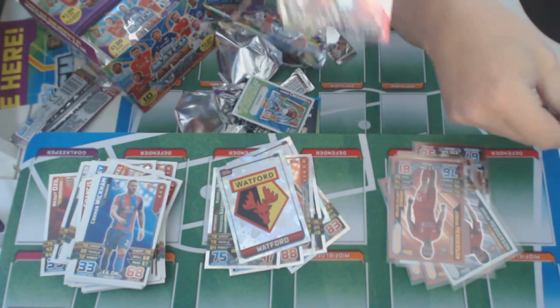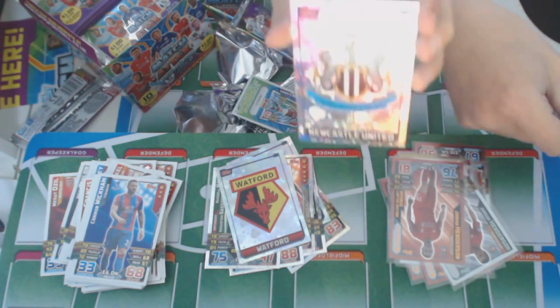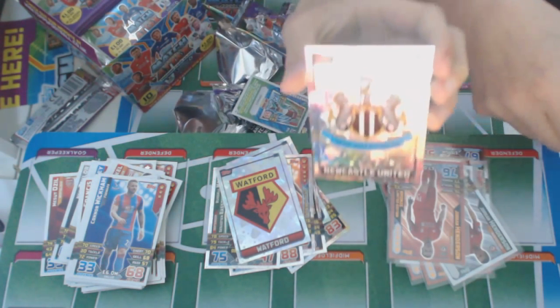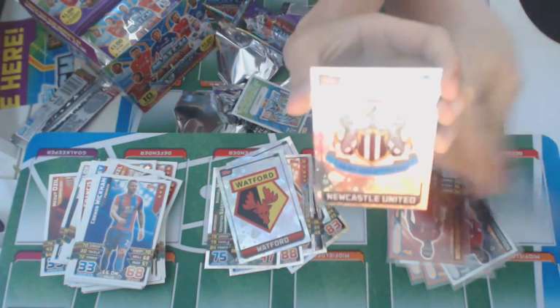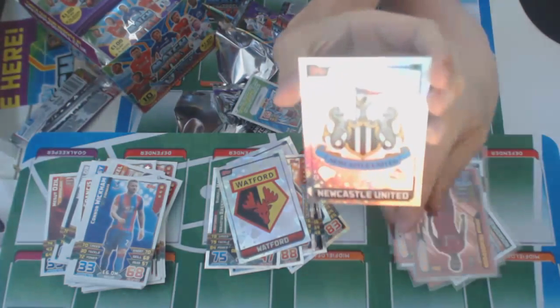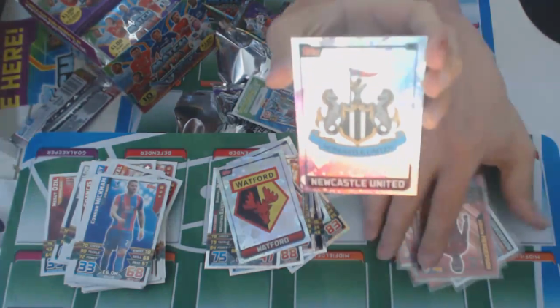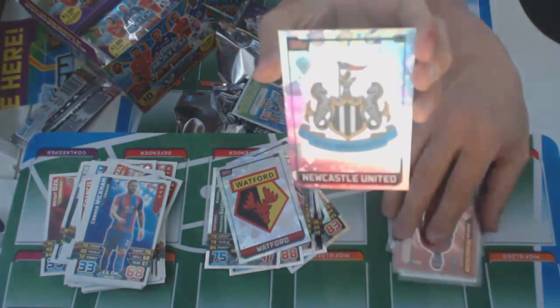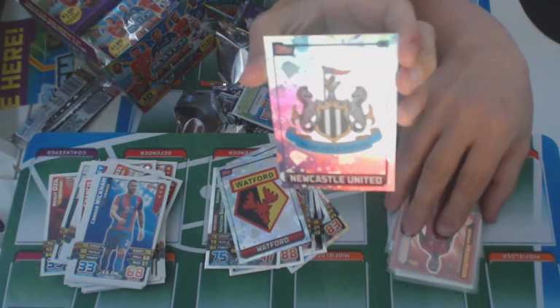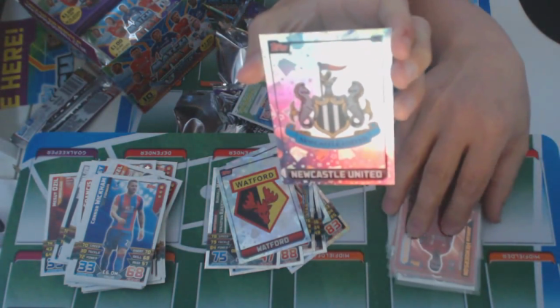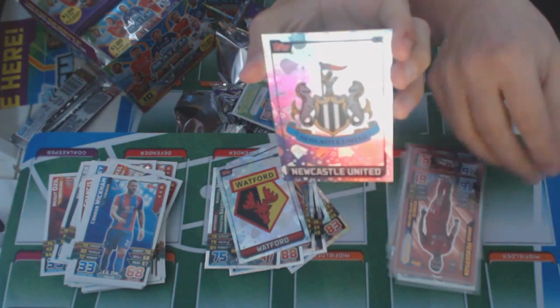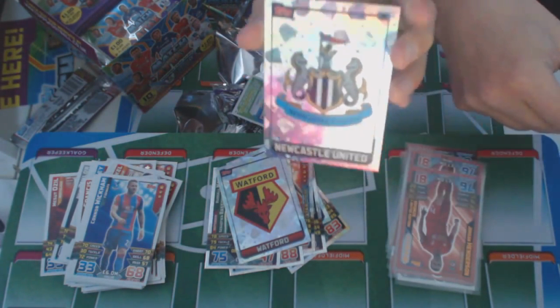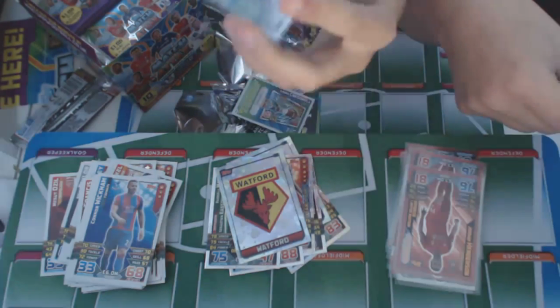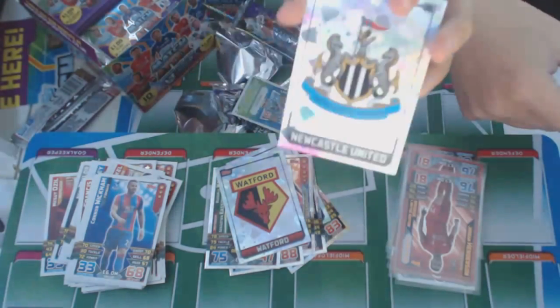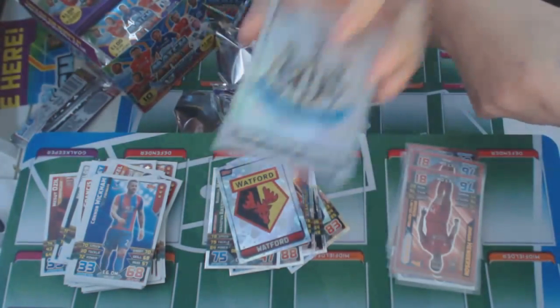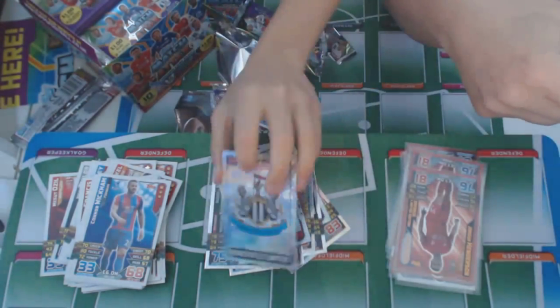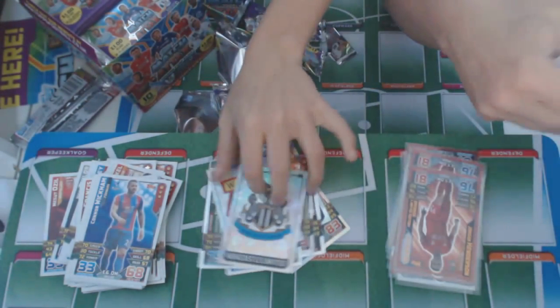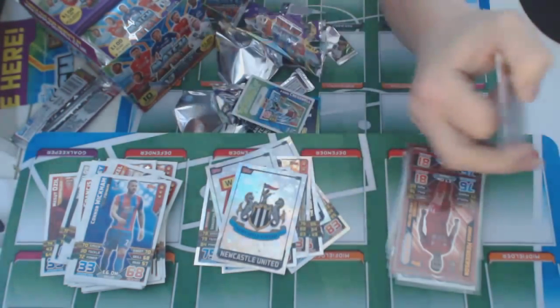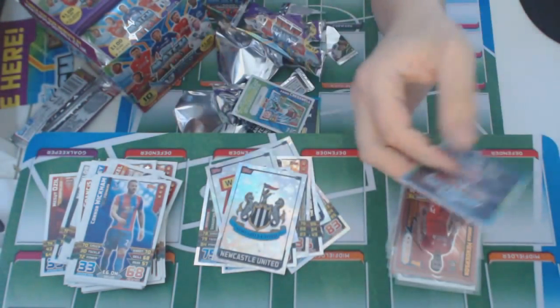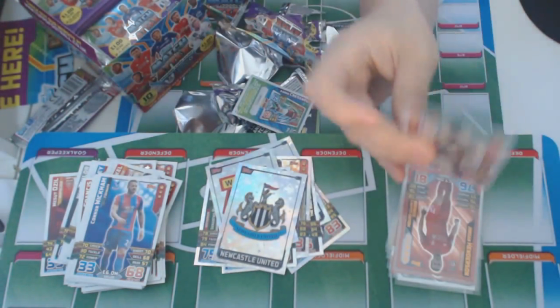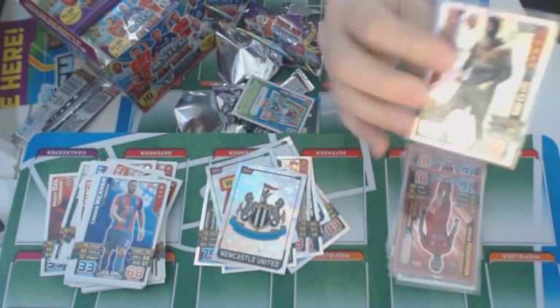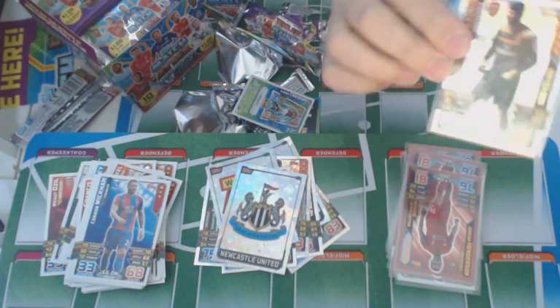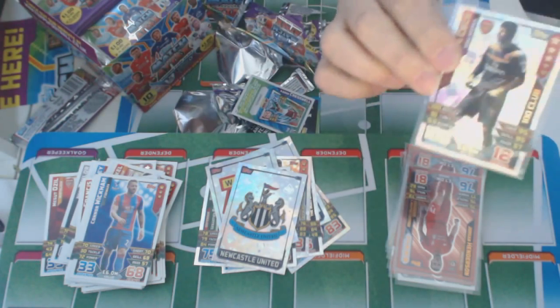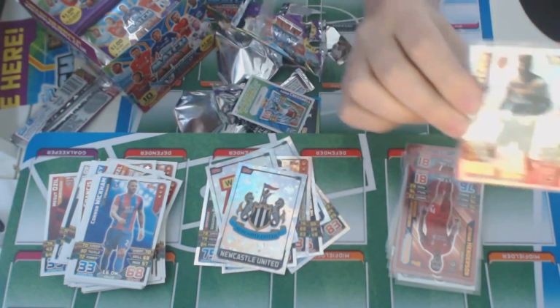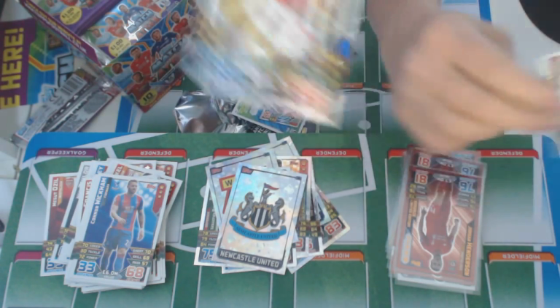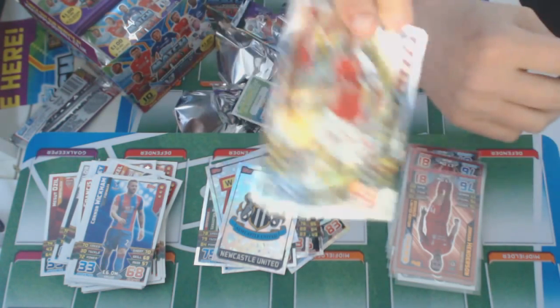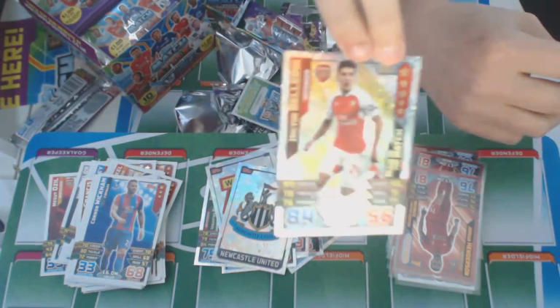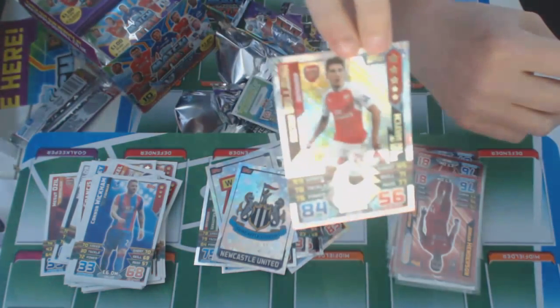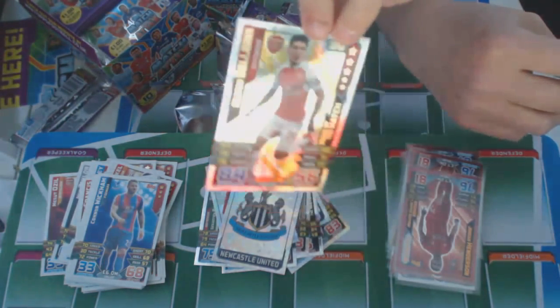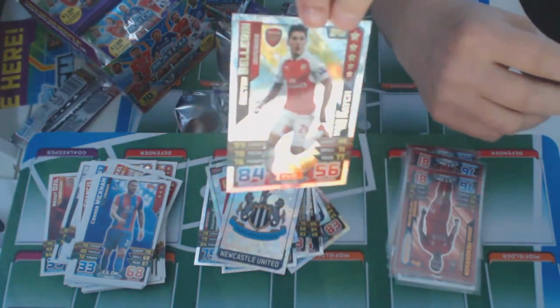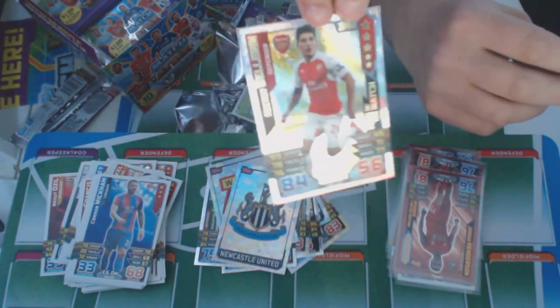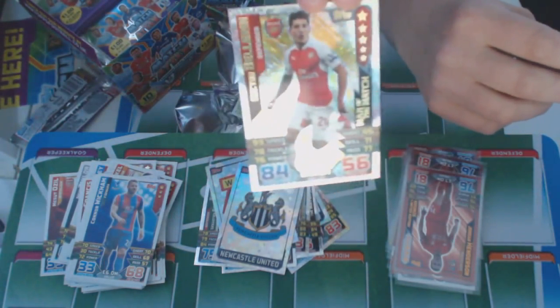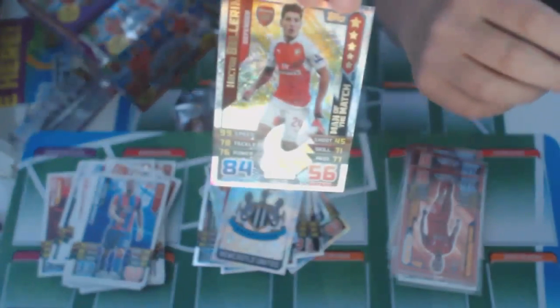In this packet, we've got the Newcastle United badge. And a Hector Bellerin, Arsenal right back, Man of the Match.